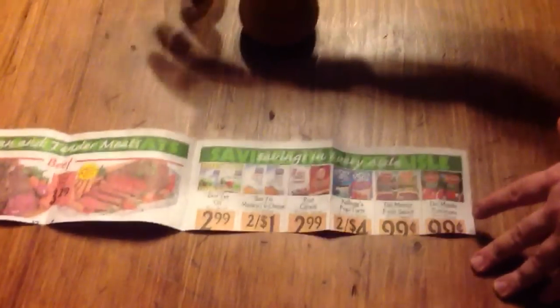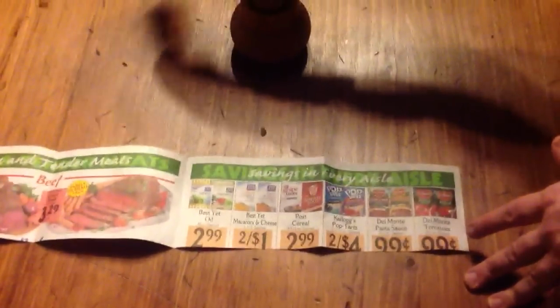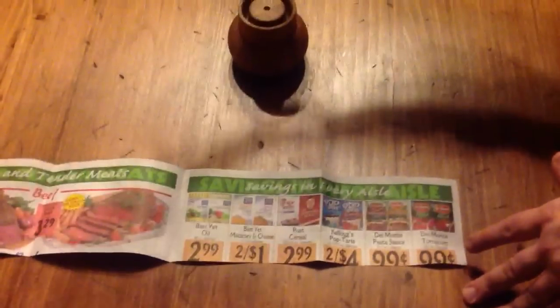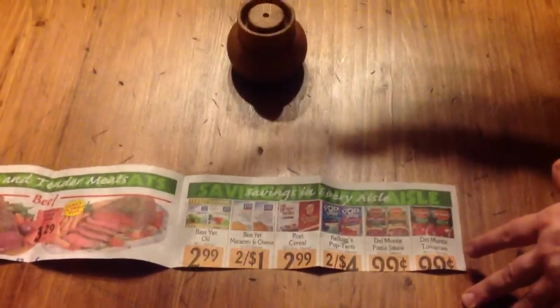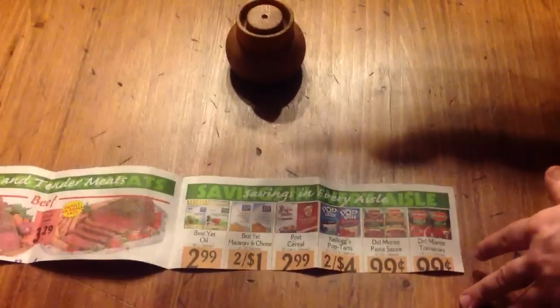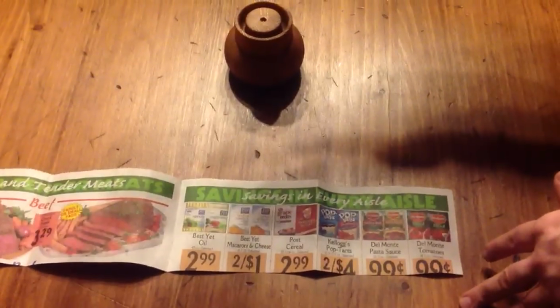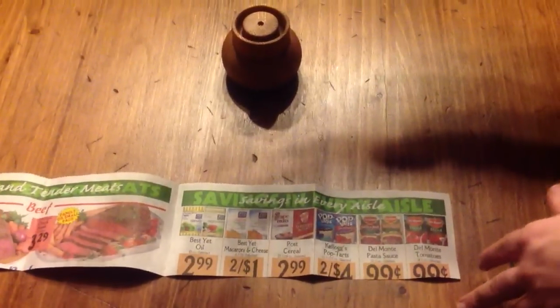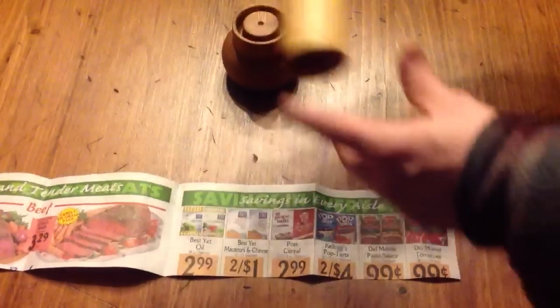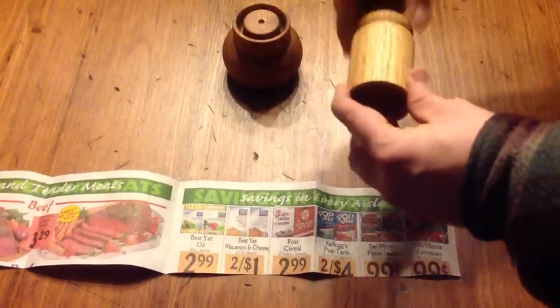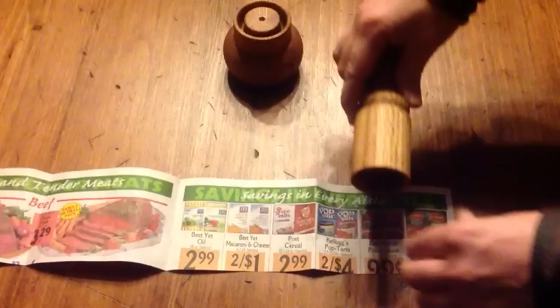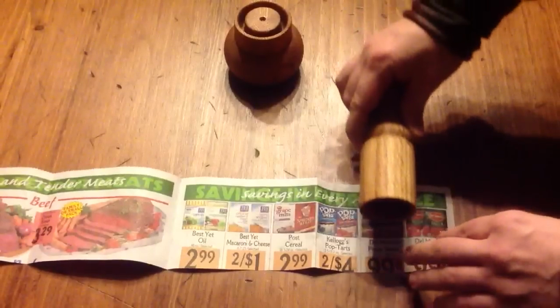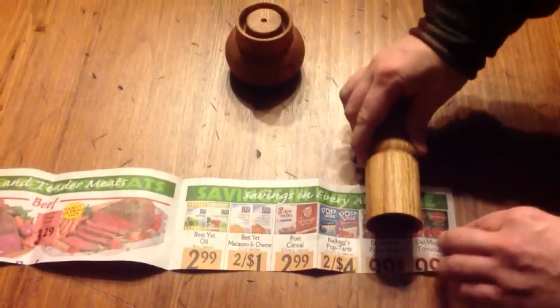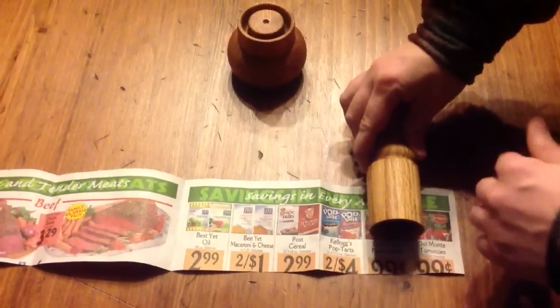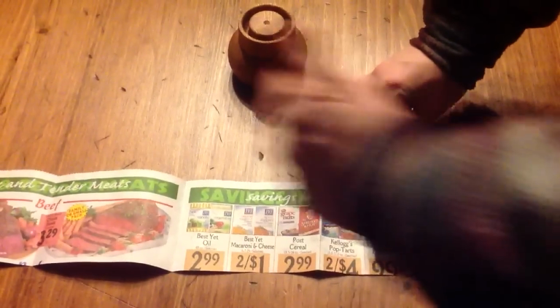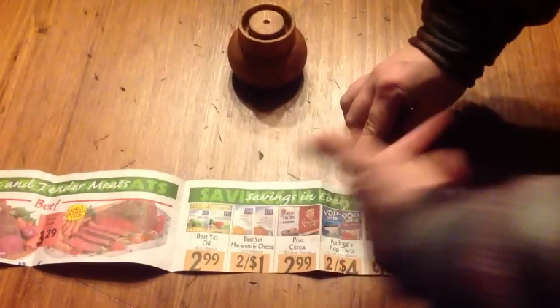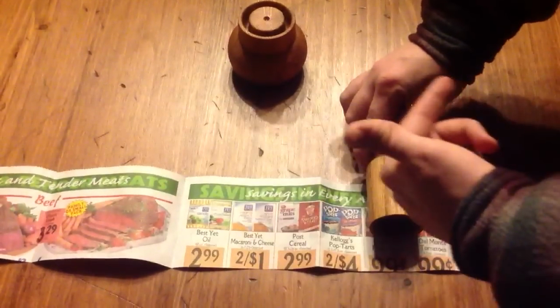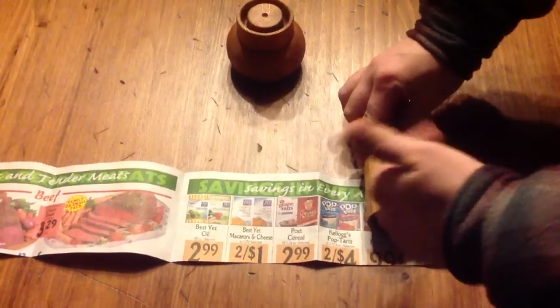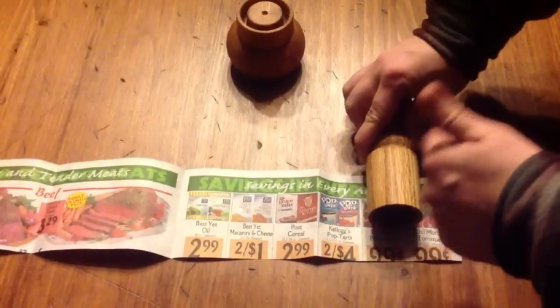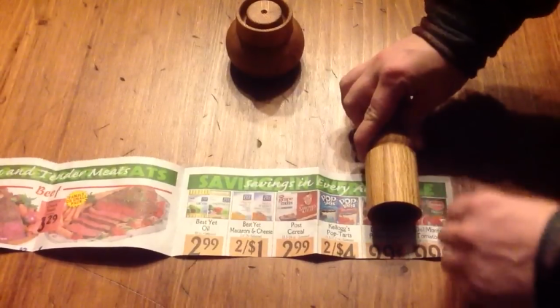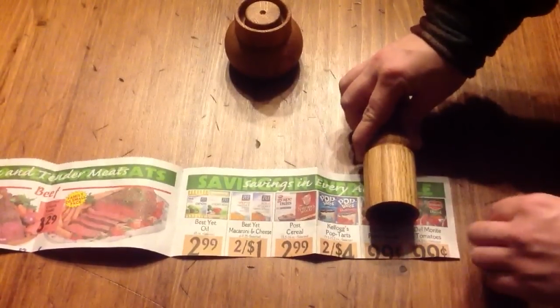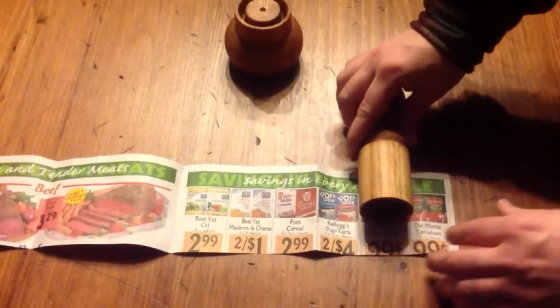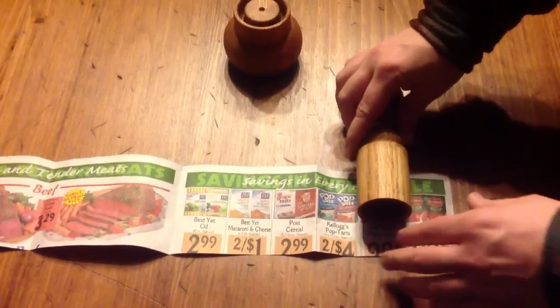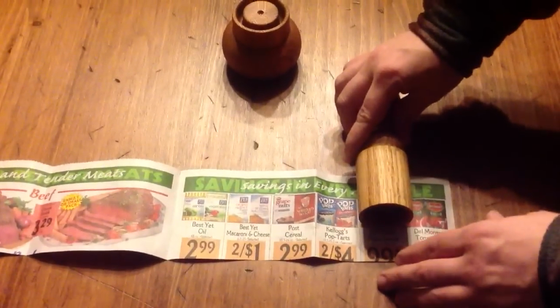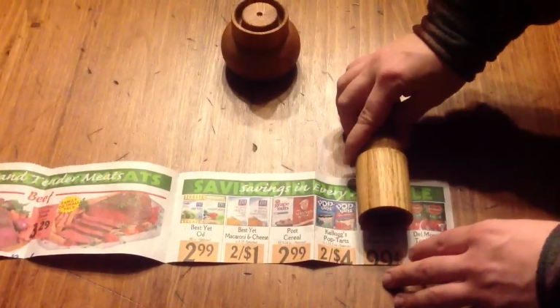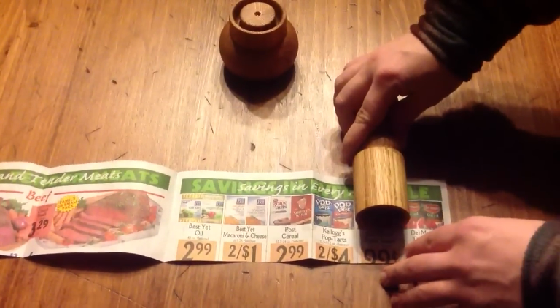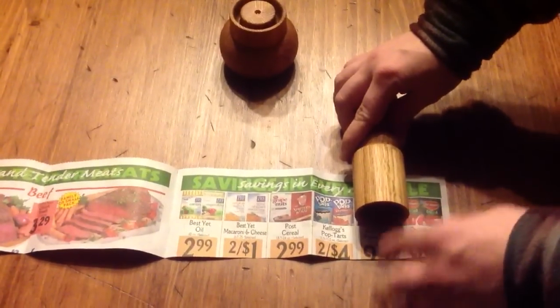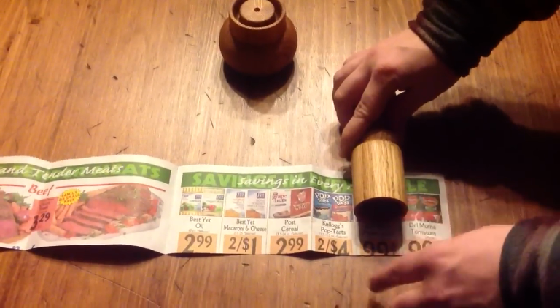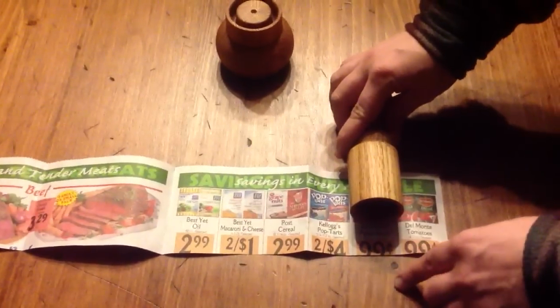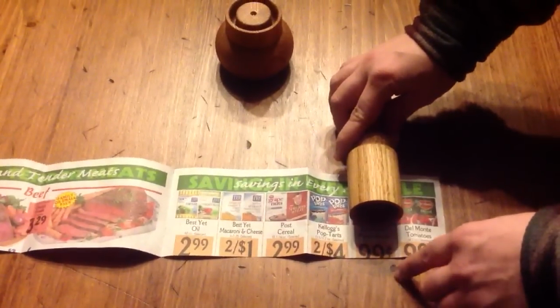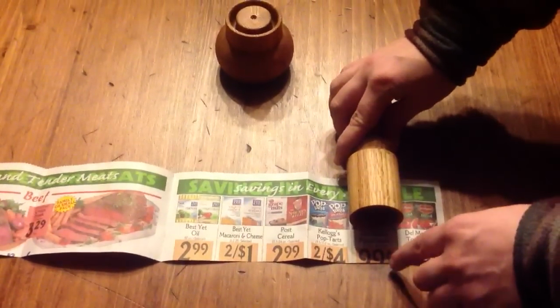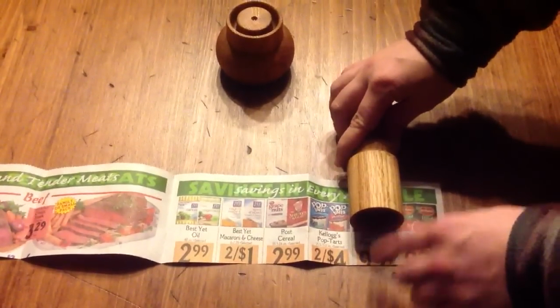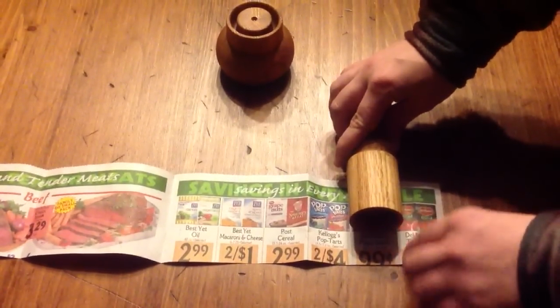What we're going to do is take this press right here and roll this paper around this press. You need to leave about an inch overhanging from the press.